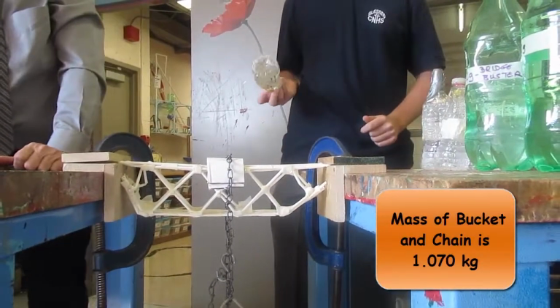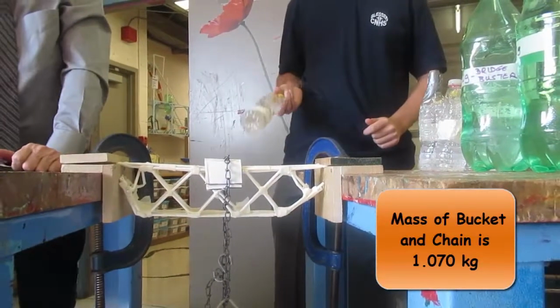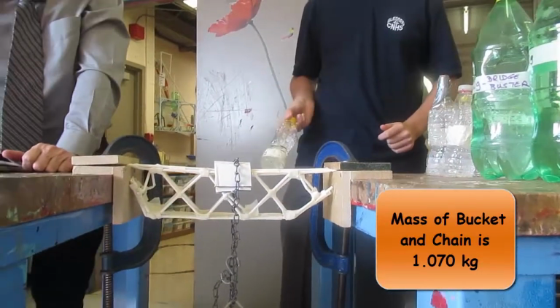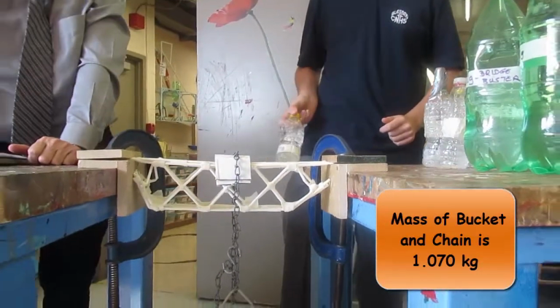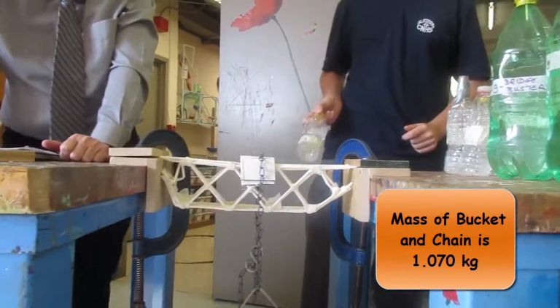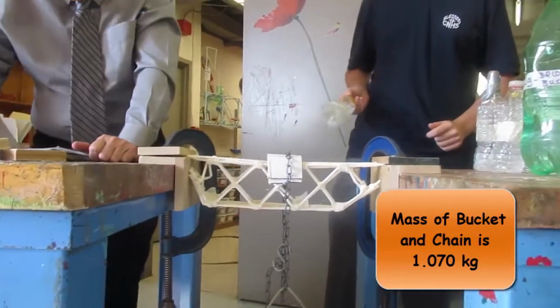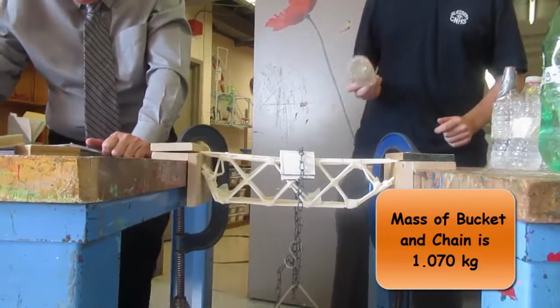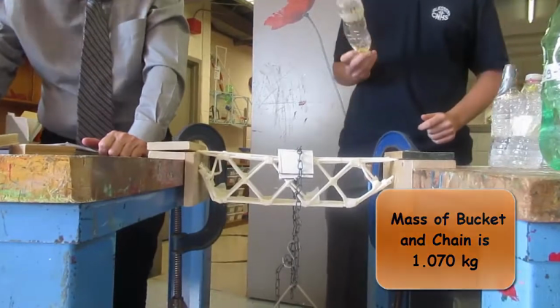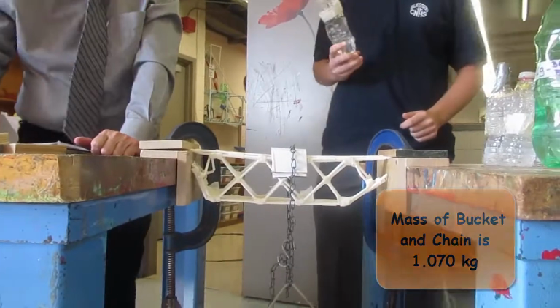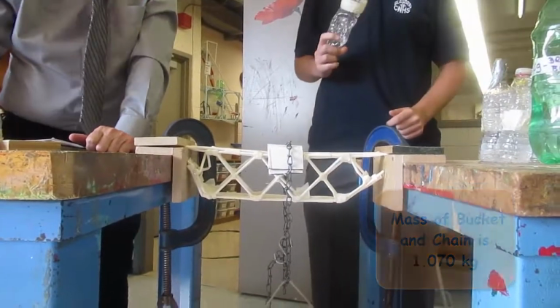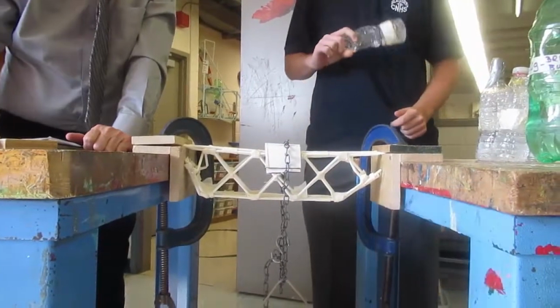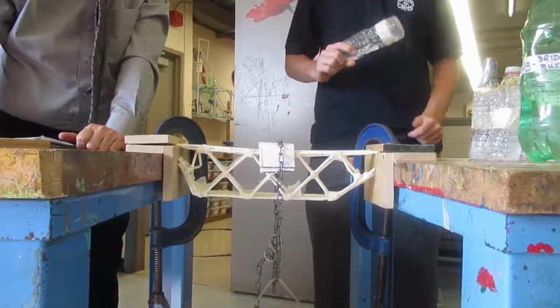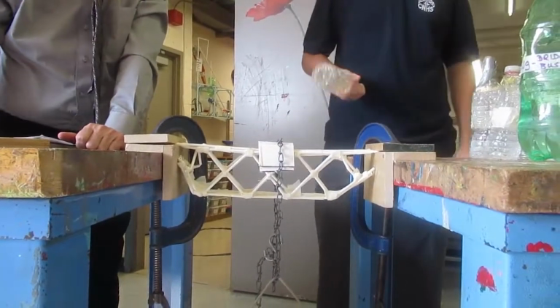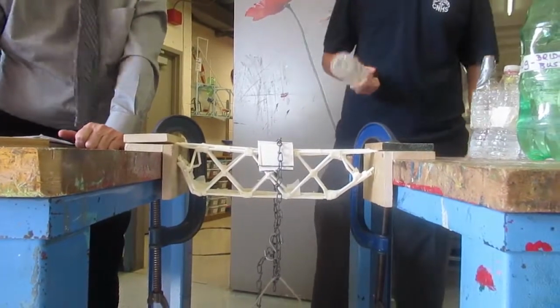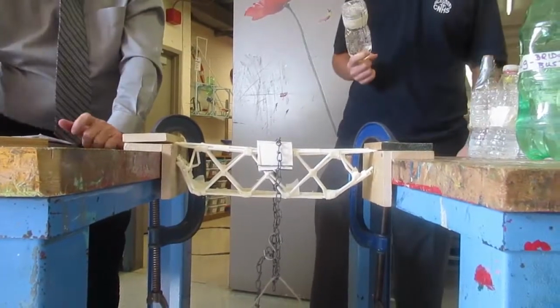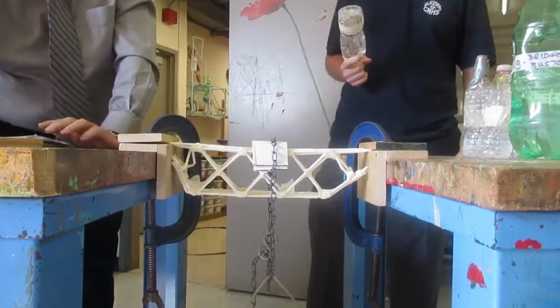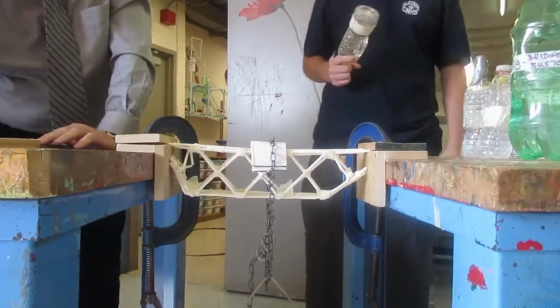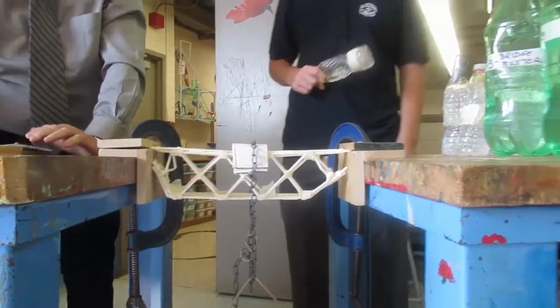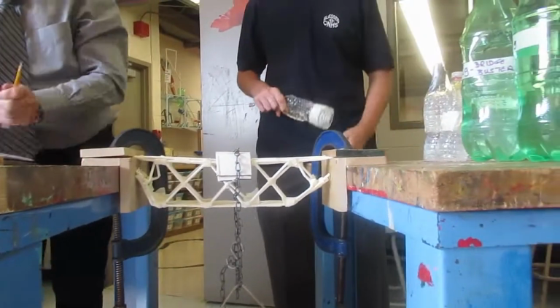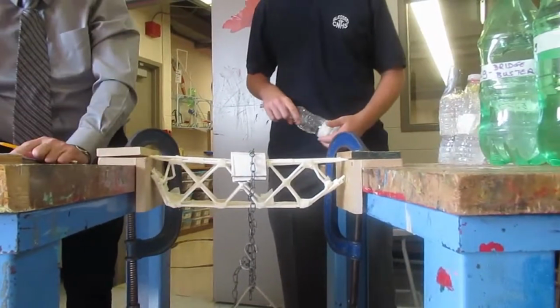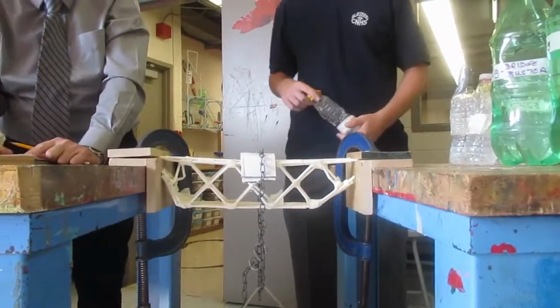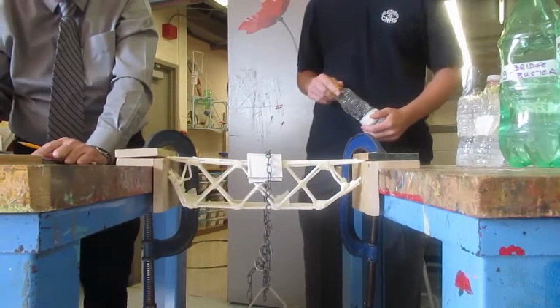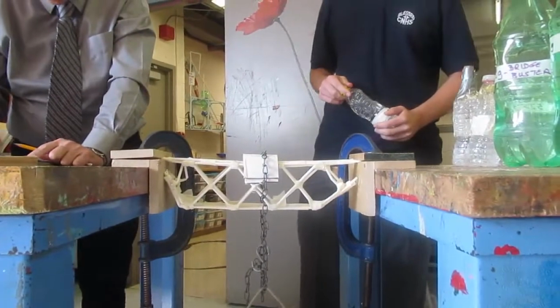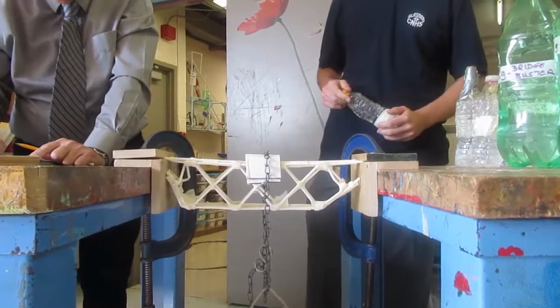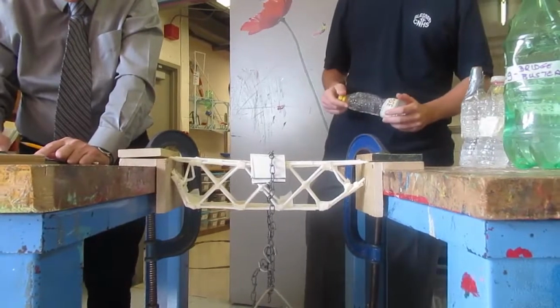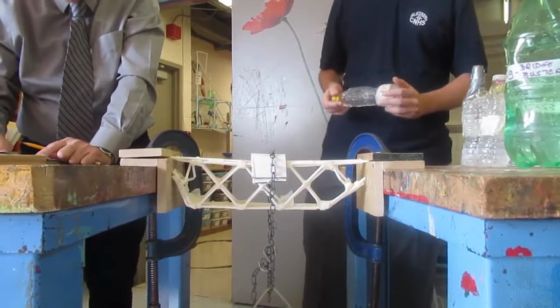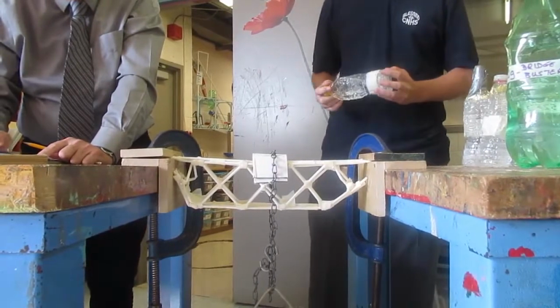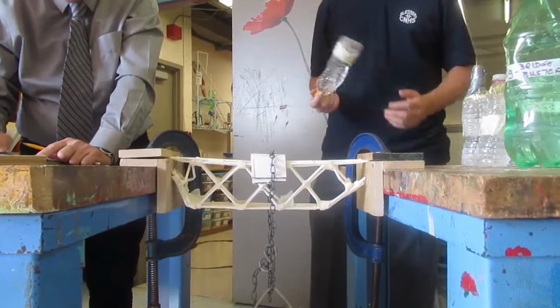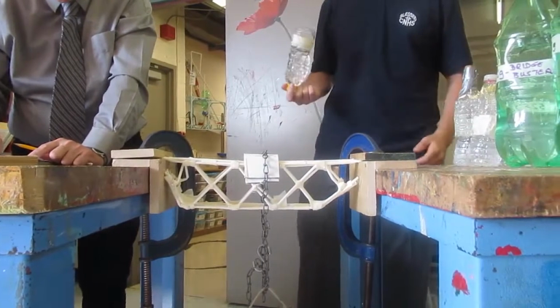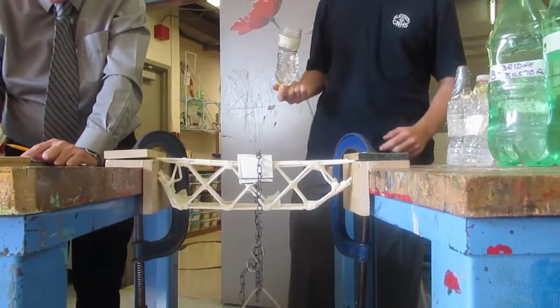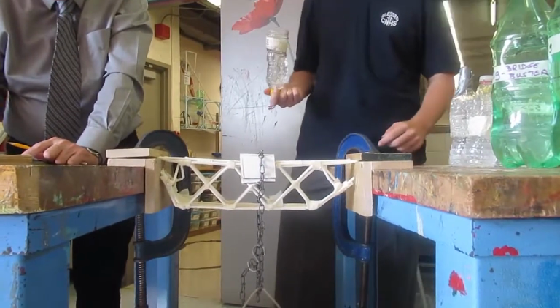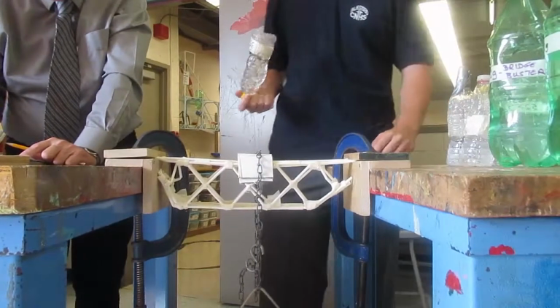This is Jesse and Alexis. This is a 29-gram truss bridge and we've got 1,070 grams on it so far — and you're adding how much? 350. Okay, go ahead.